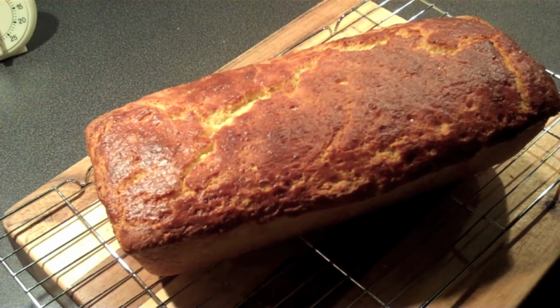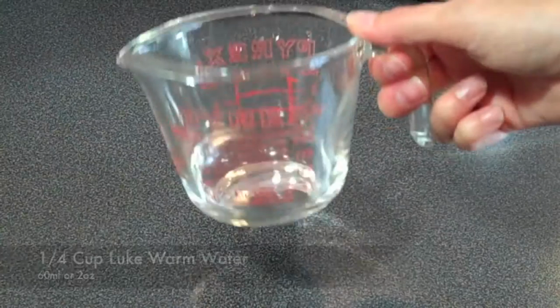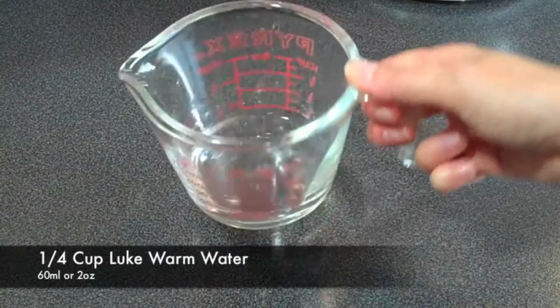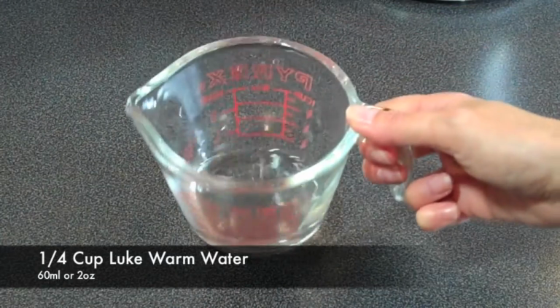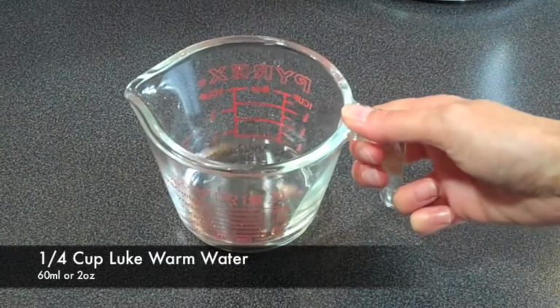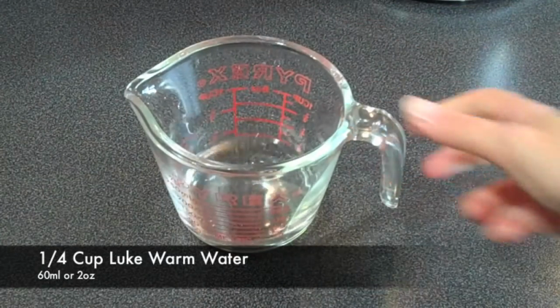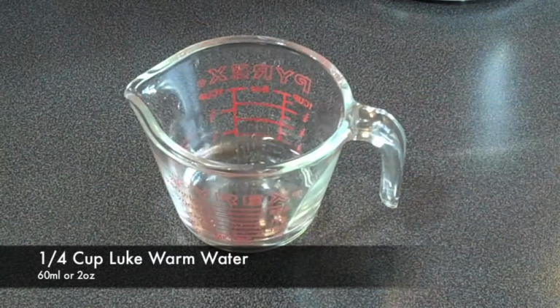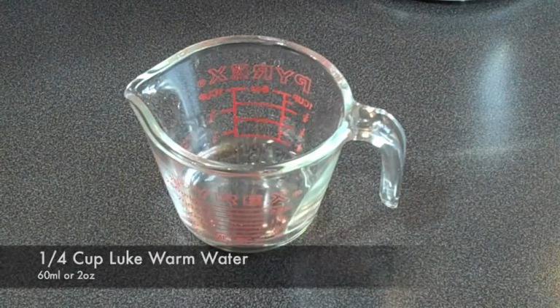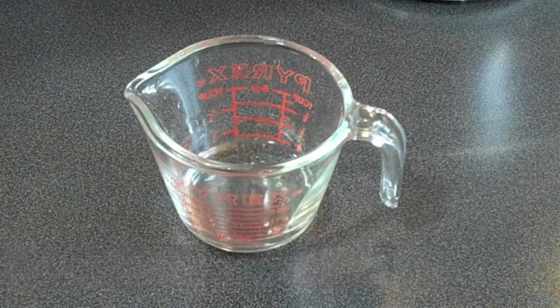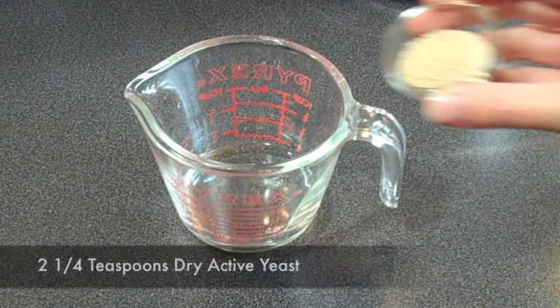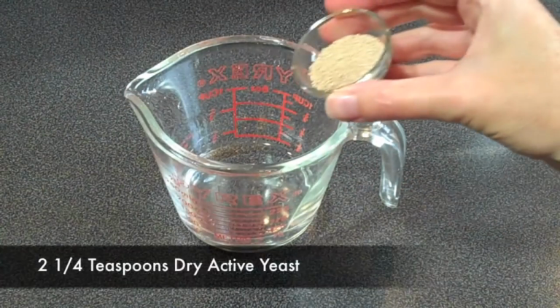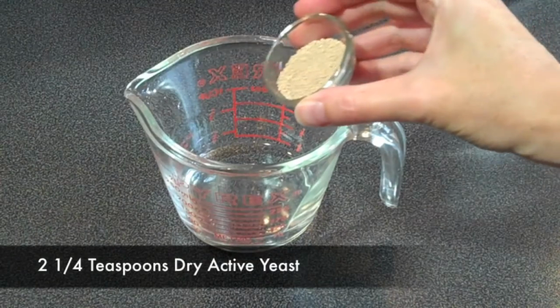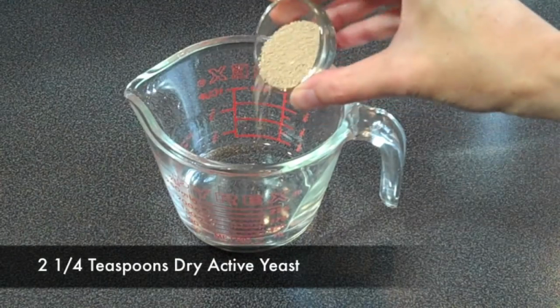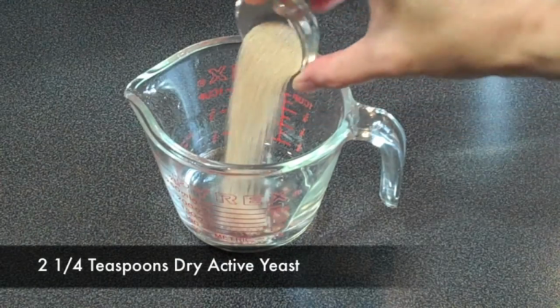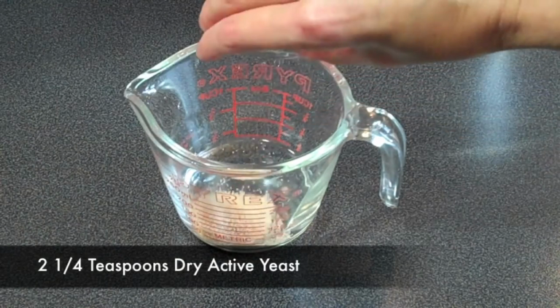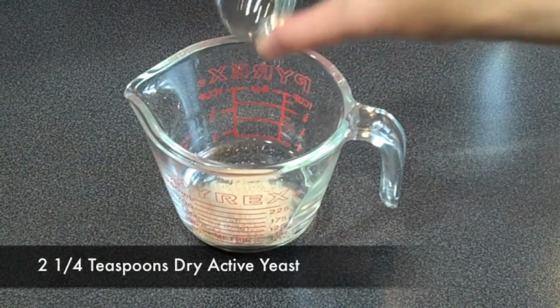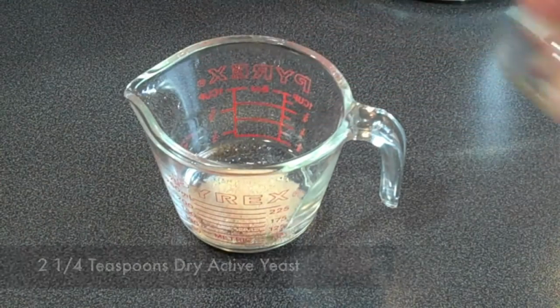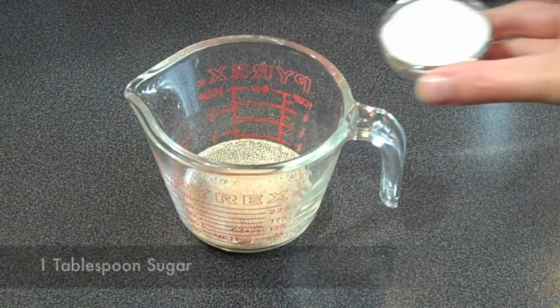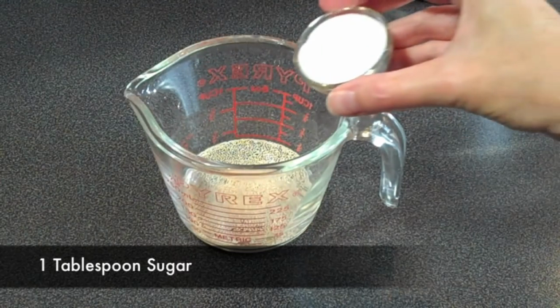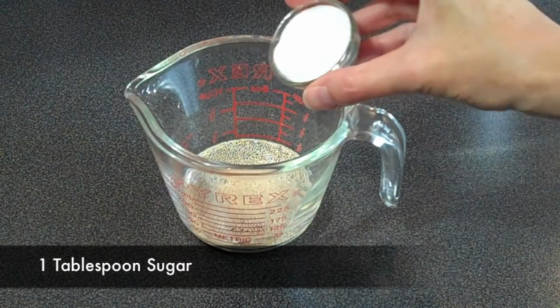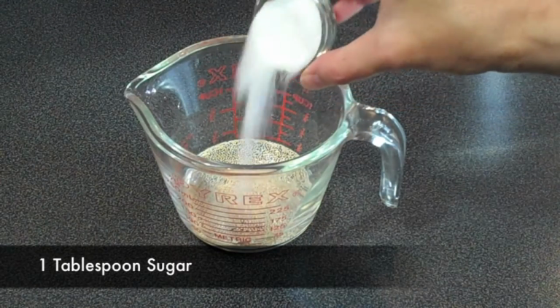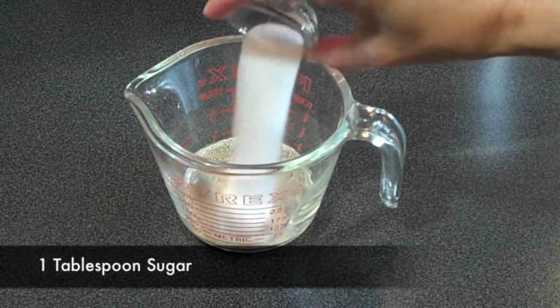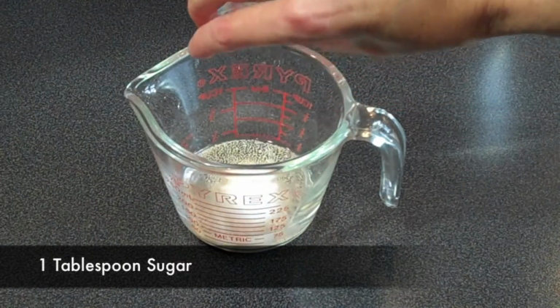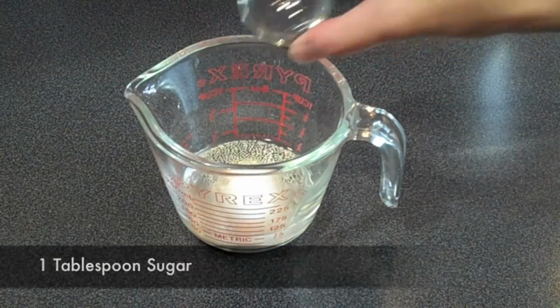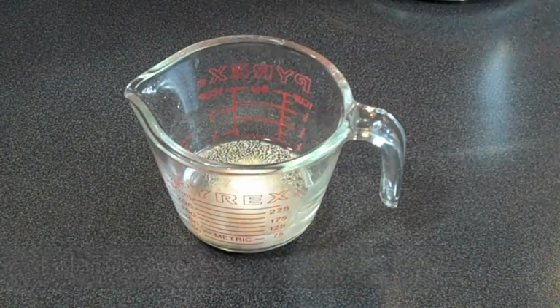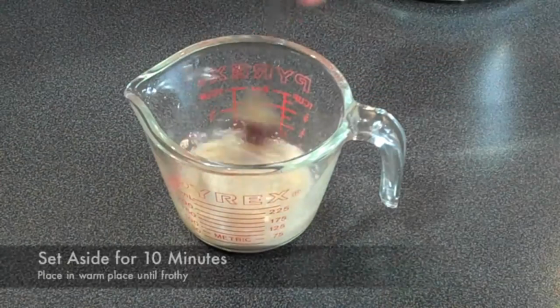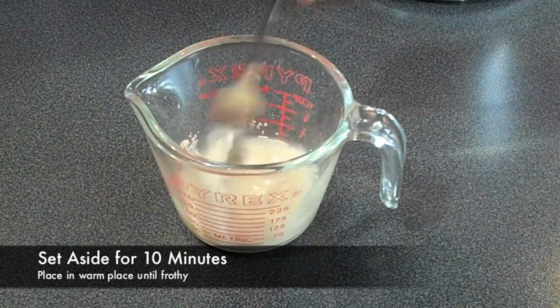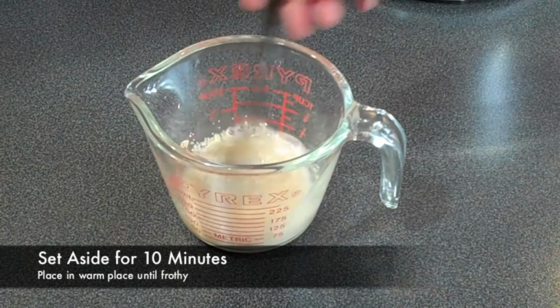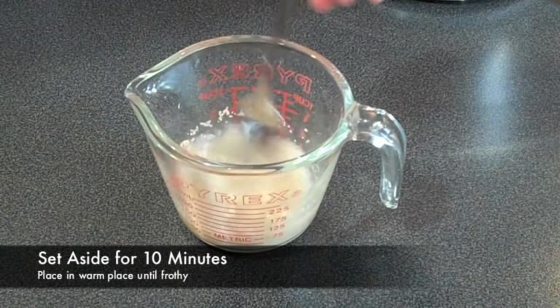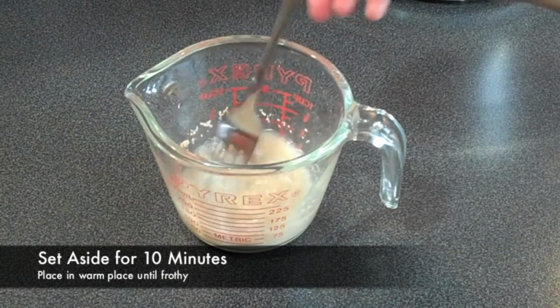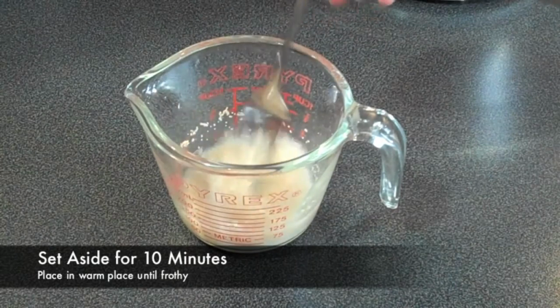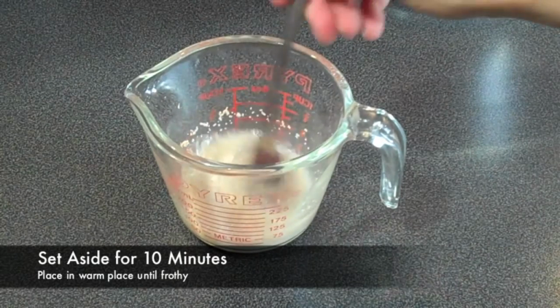Start with 1 quarter cup of lukewarm water, 2 and a quarter teaspoons of dry active yeast, and 1 tablespoon of sugar. Give it a good mix and set aside in a warm place for about 10 minutes.